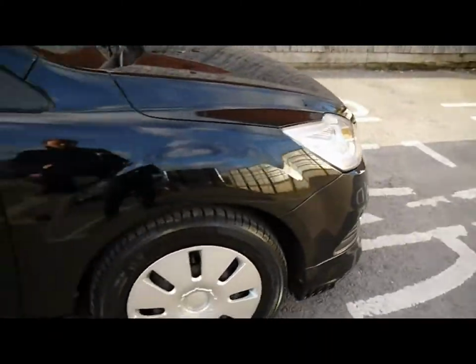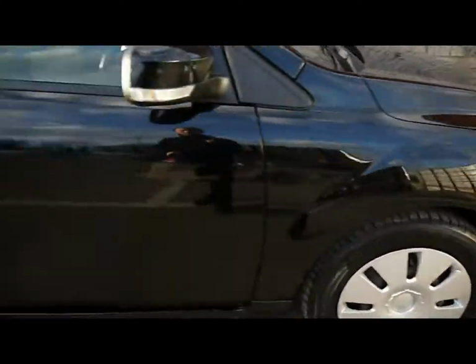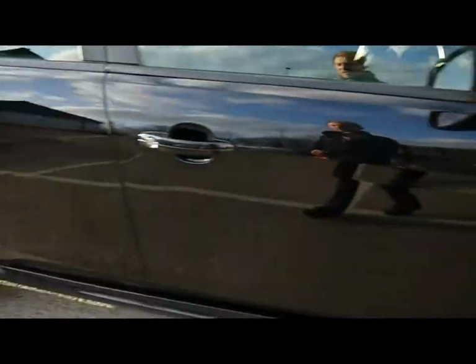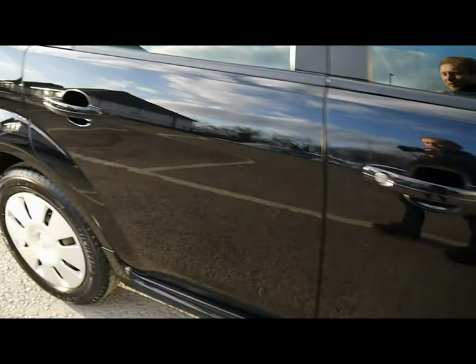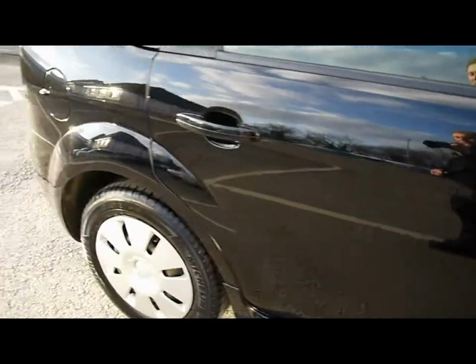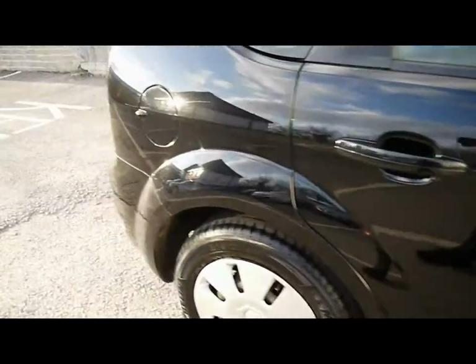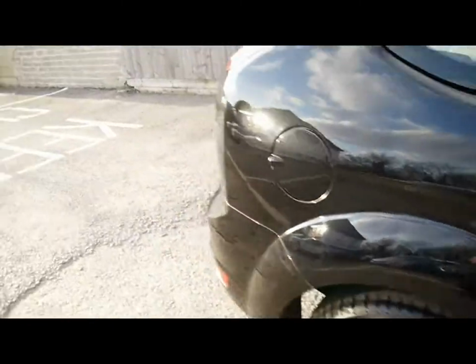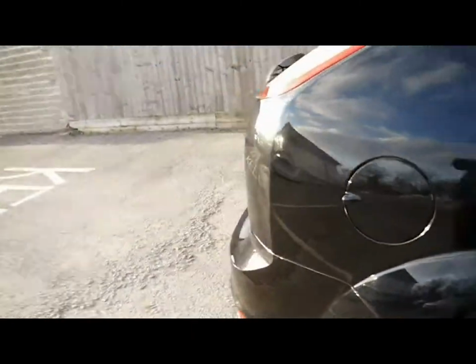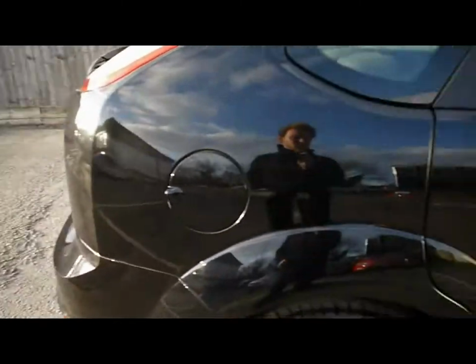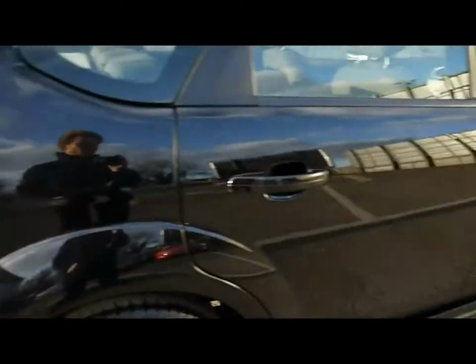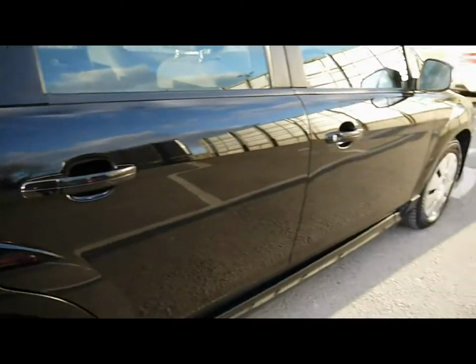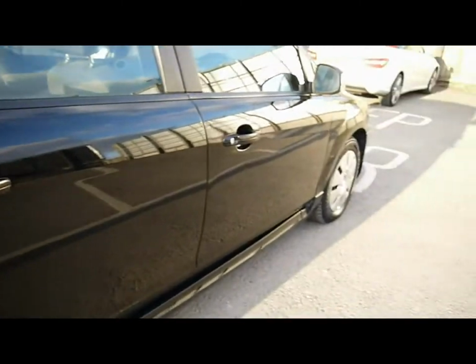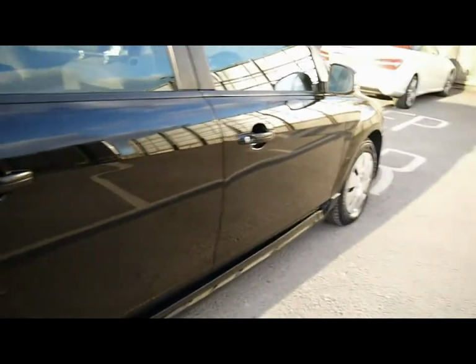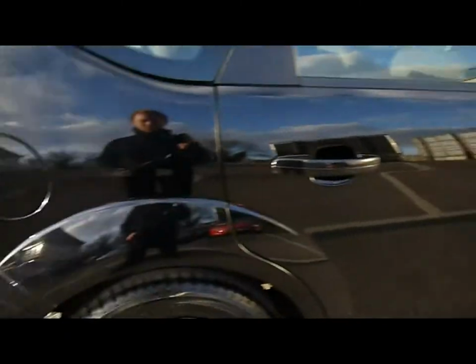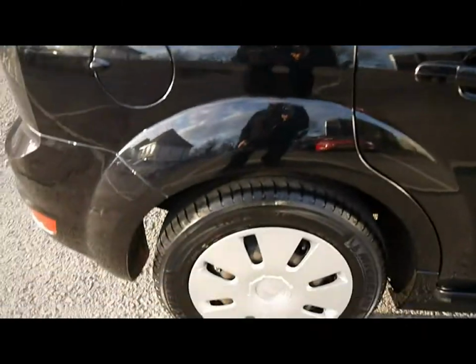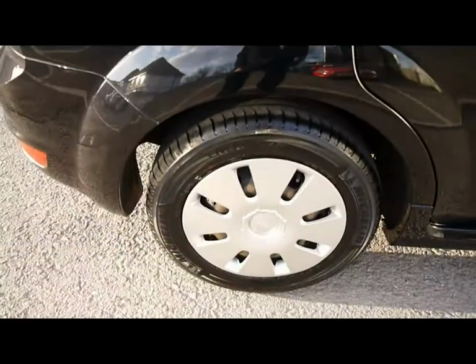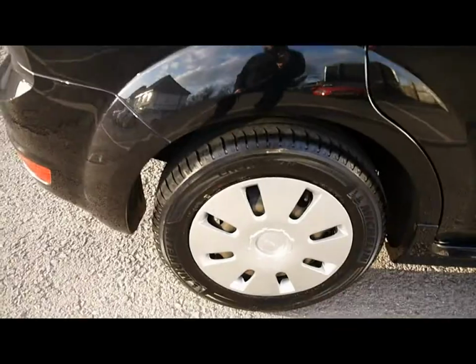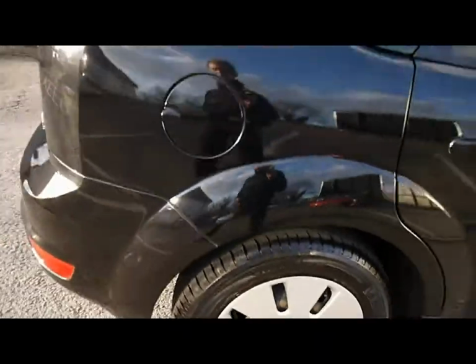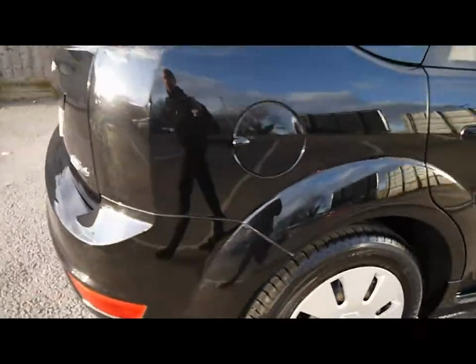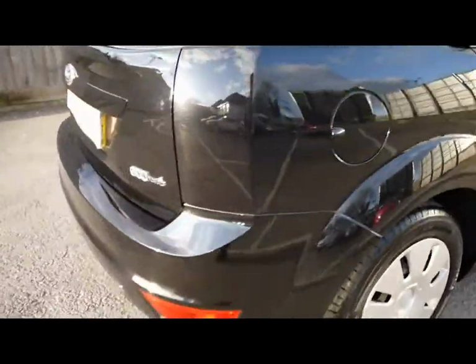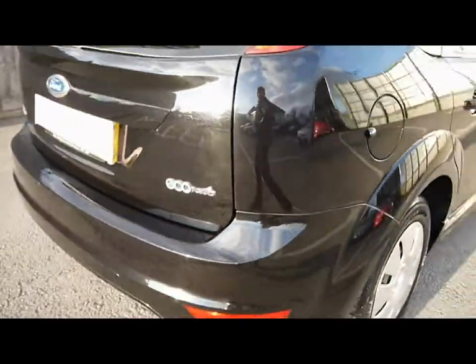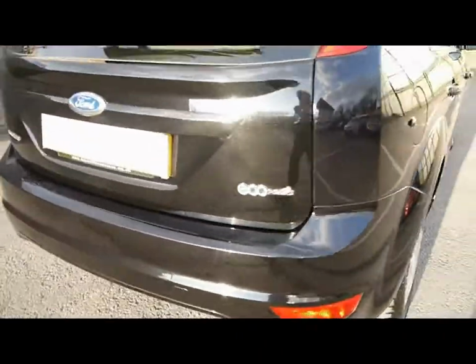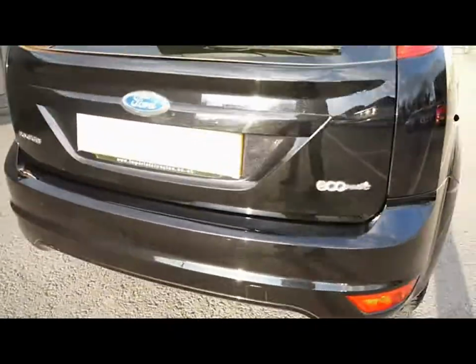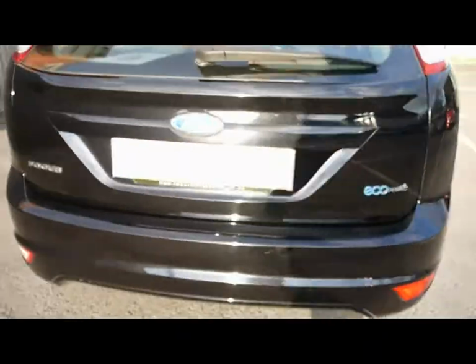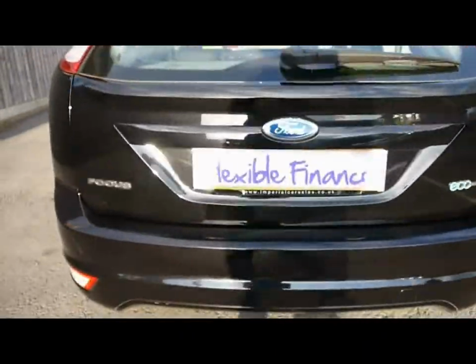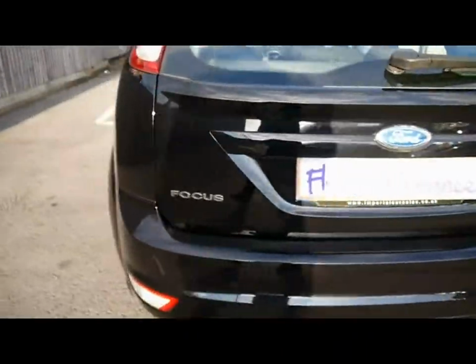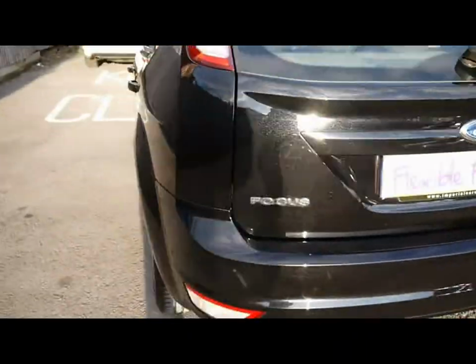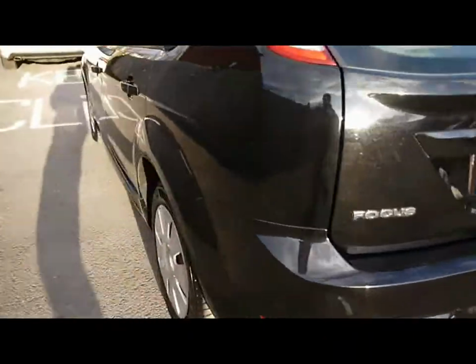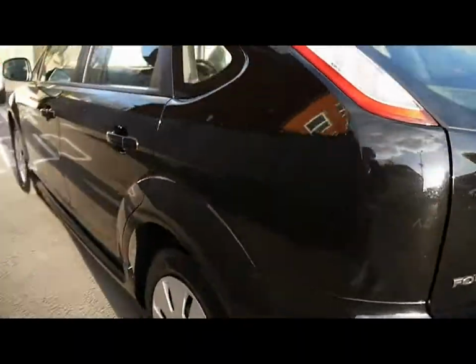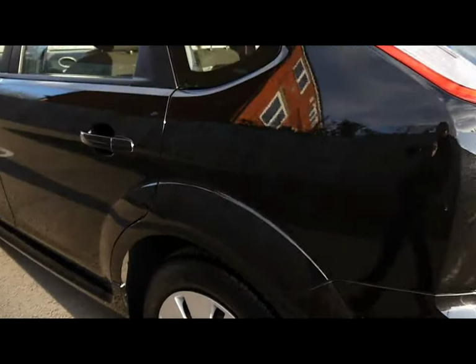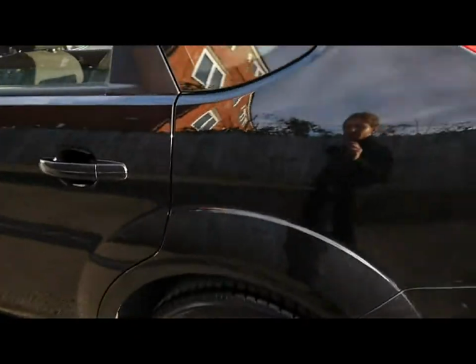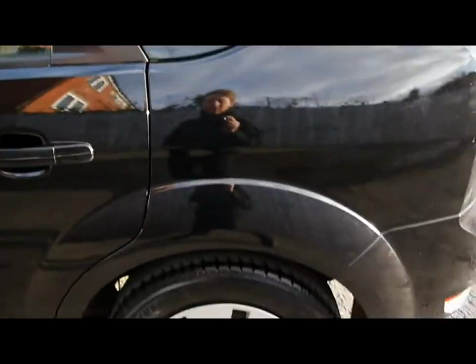As you can see, great condition bodywork with nice metallic black paint. This is the Econetic model, so you get great MPG returns and a nice low tax bracket.